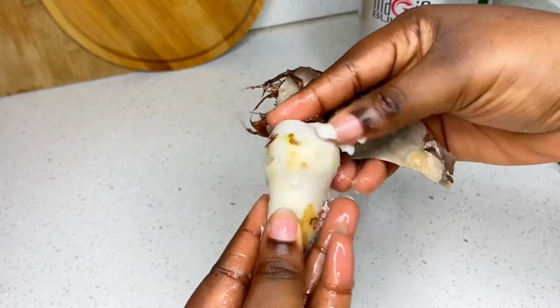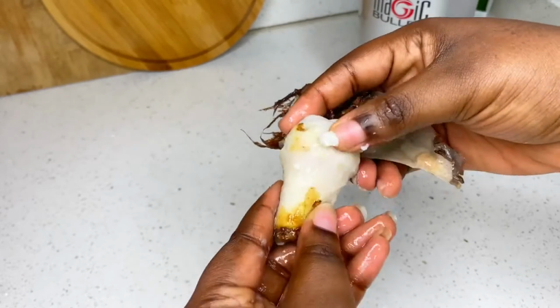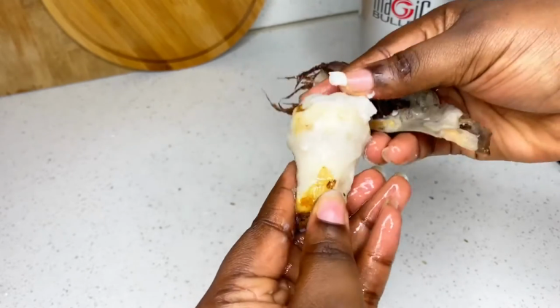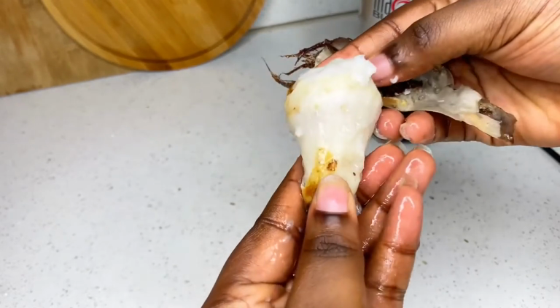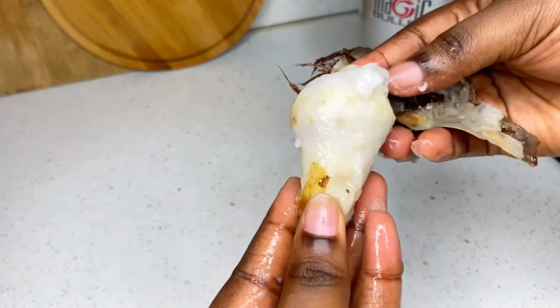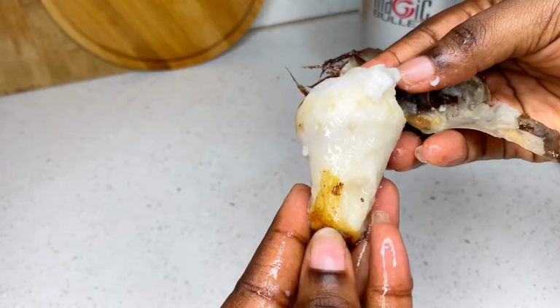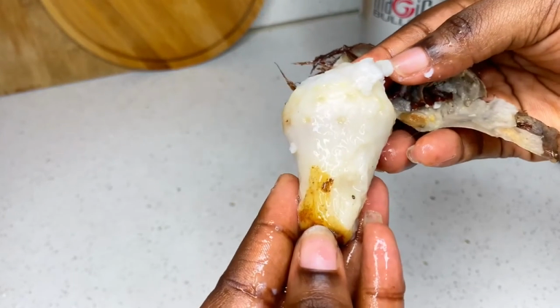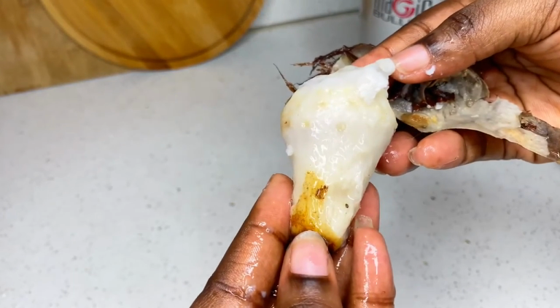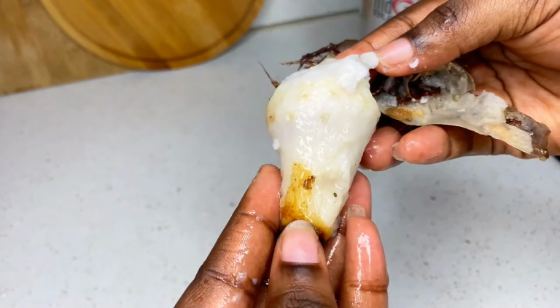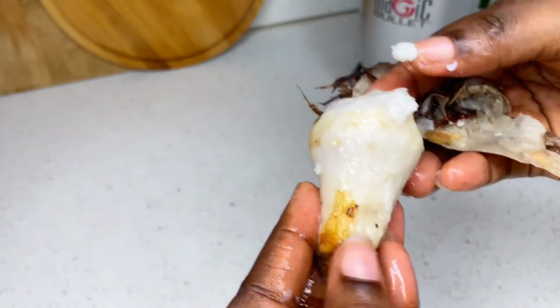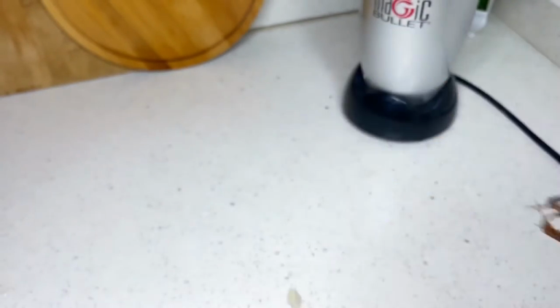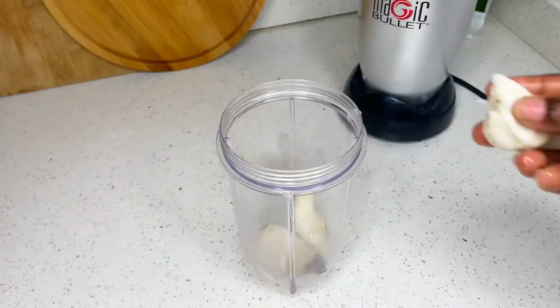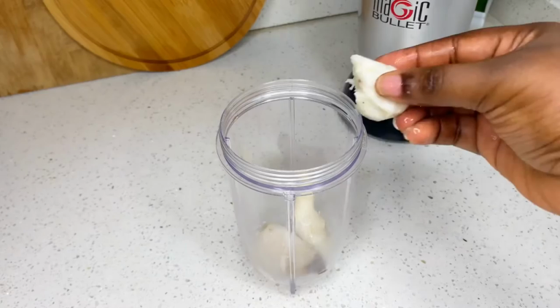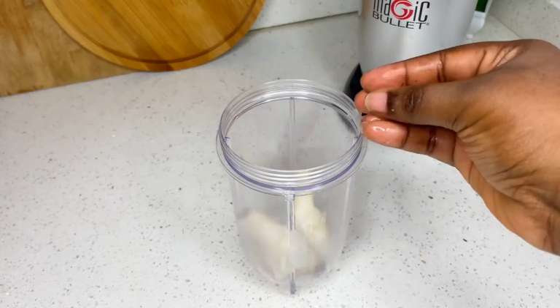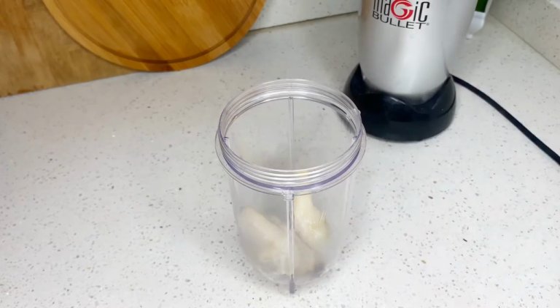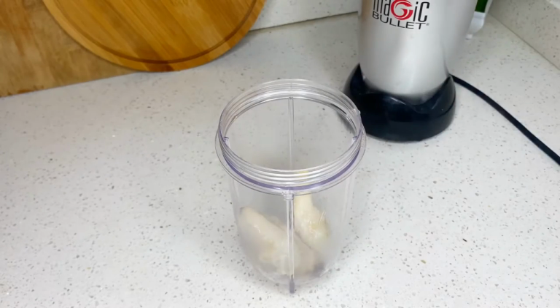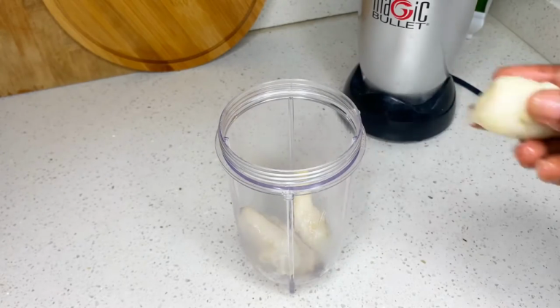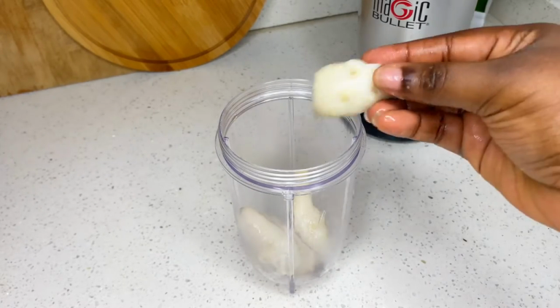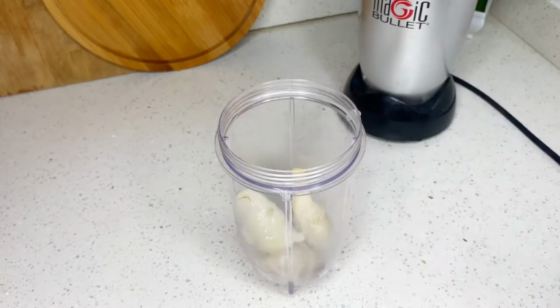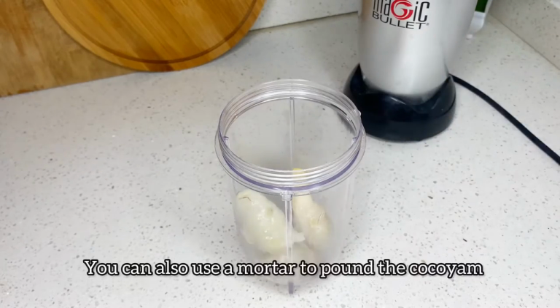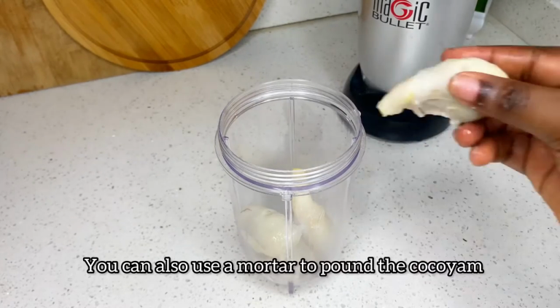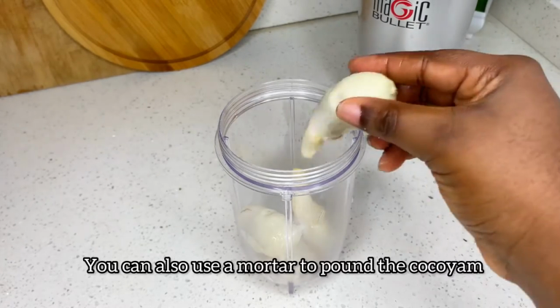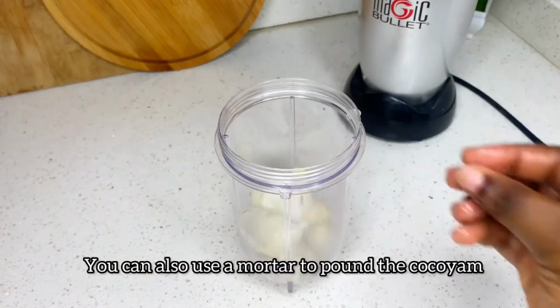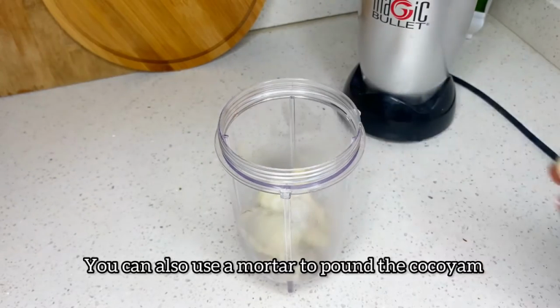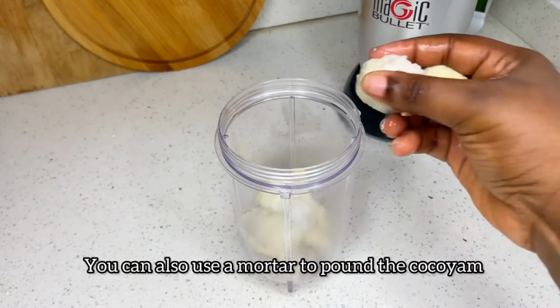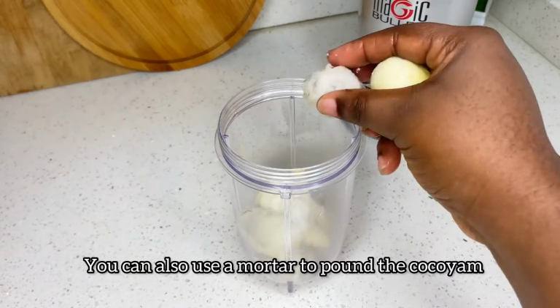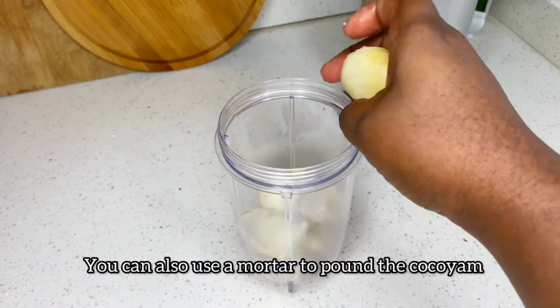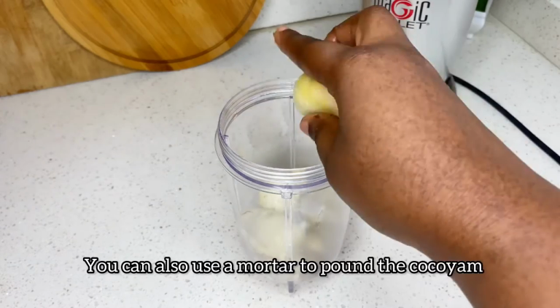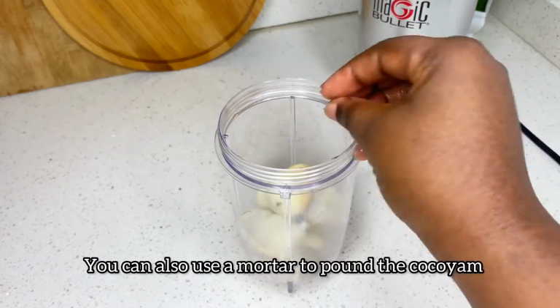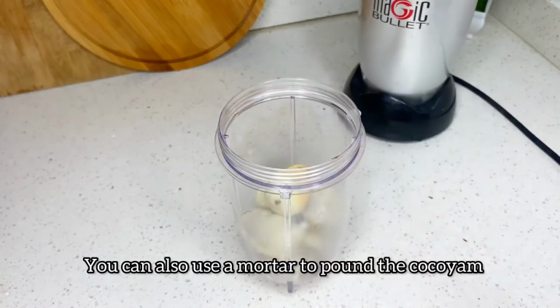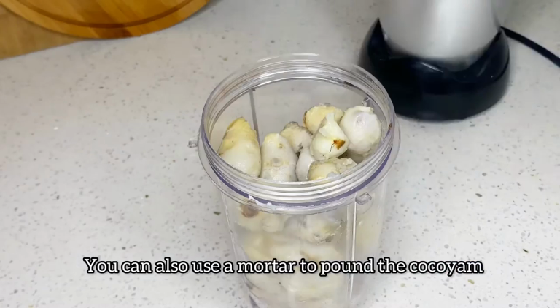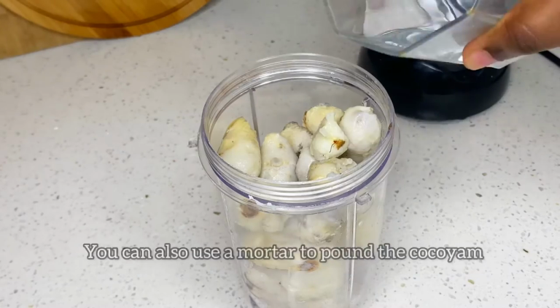Once you remove the skin, we're going to pop this into our blender. If you have a mortar at home you can use a mortar, but since I don't have a mortar I'm using my blender.